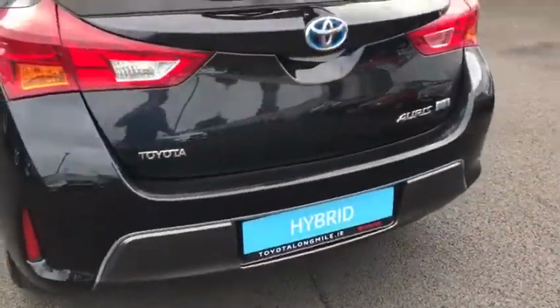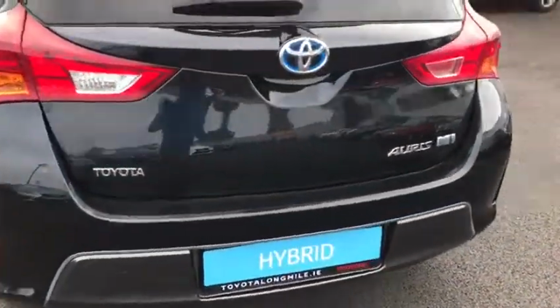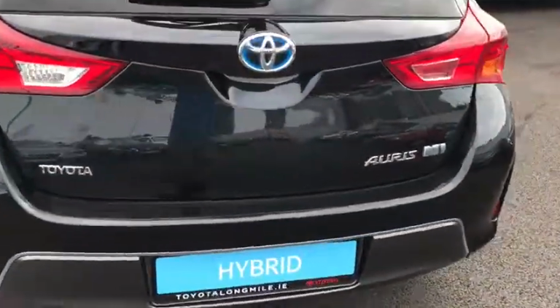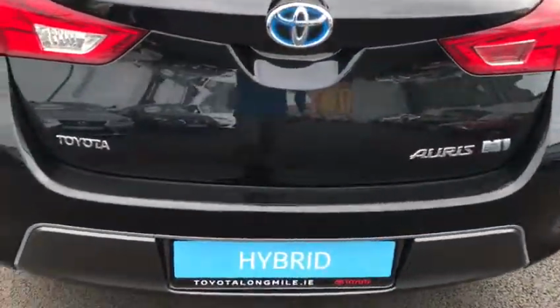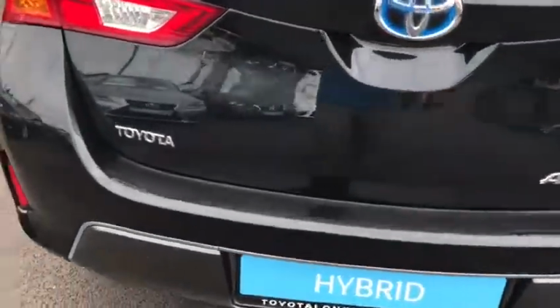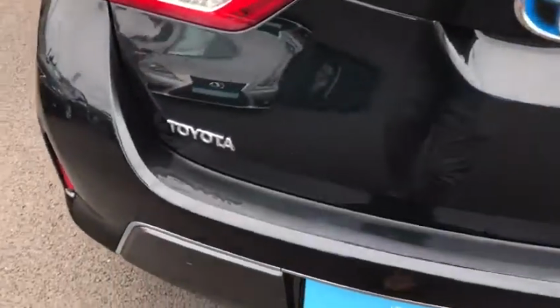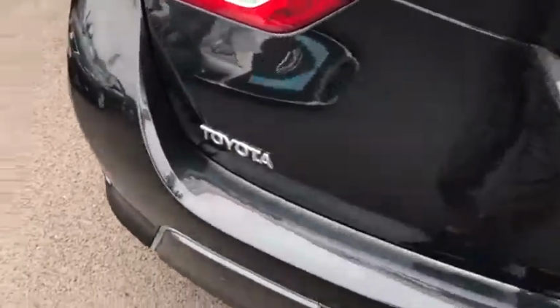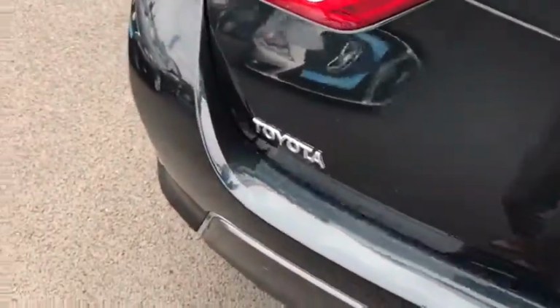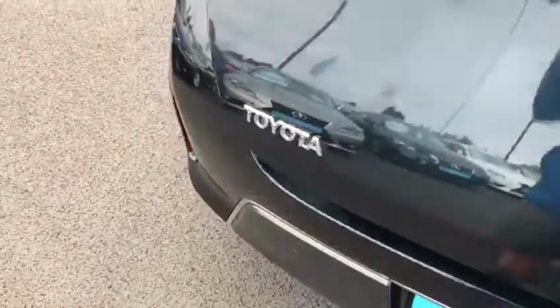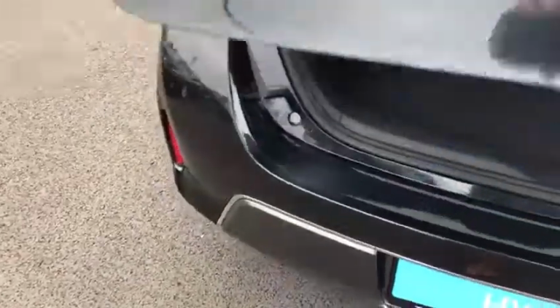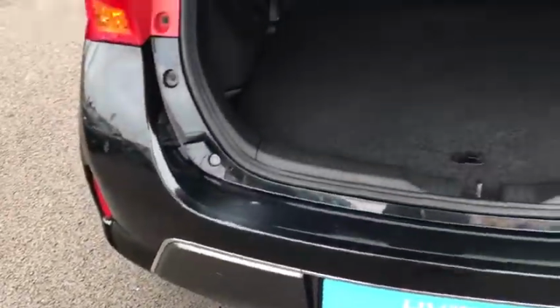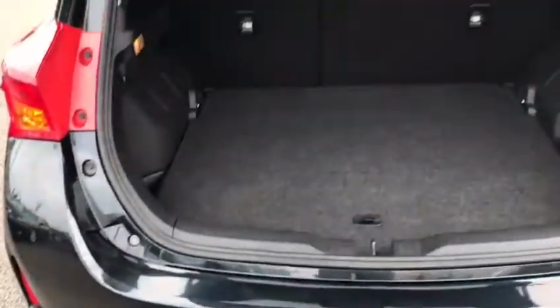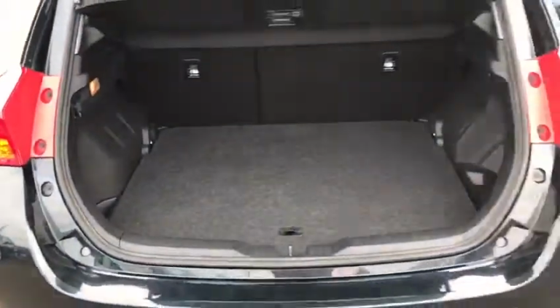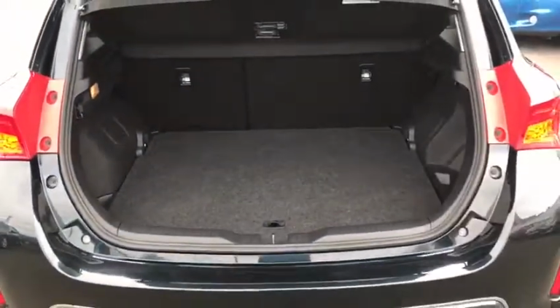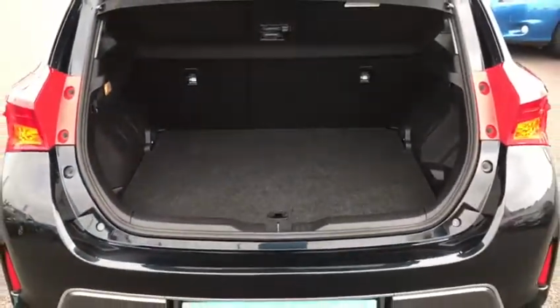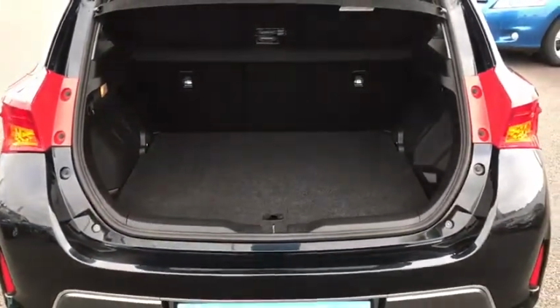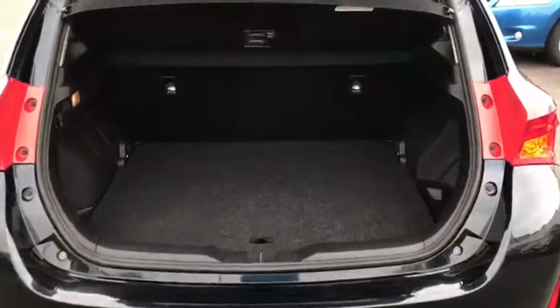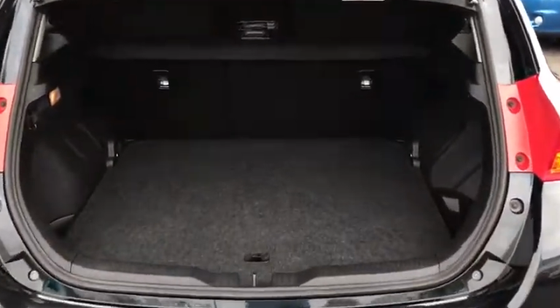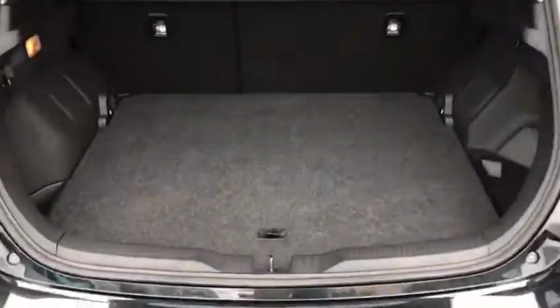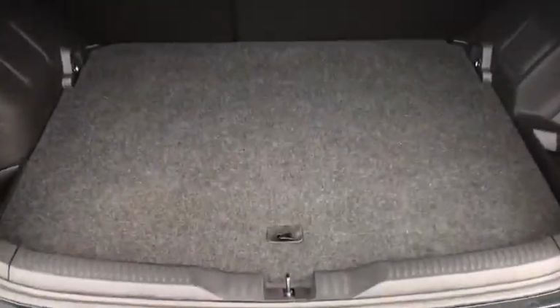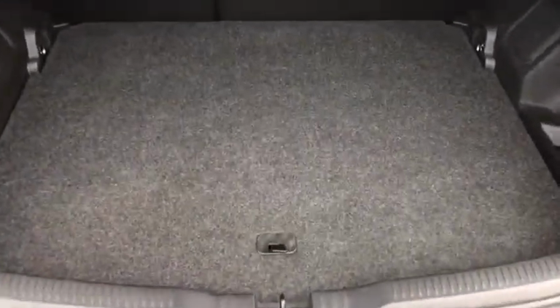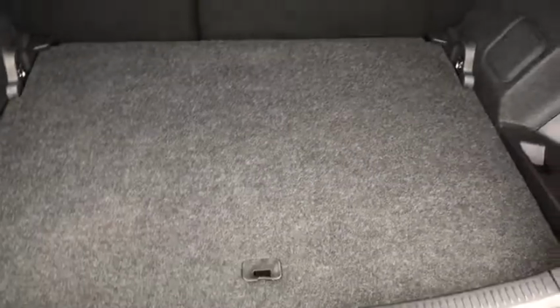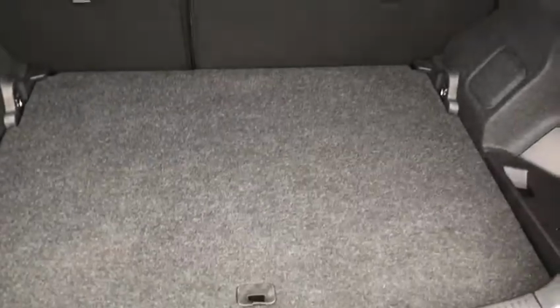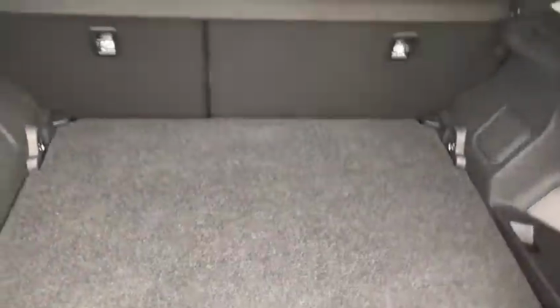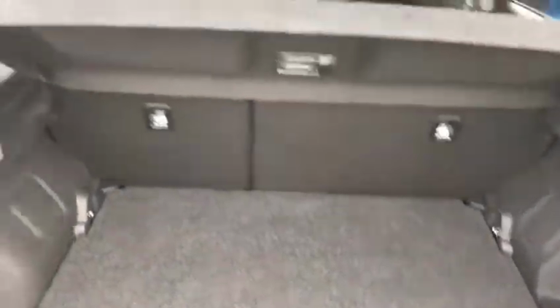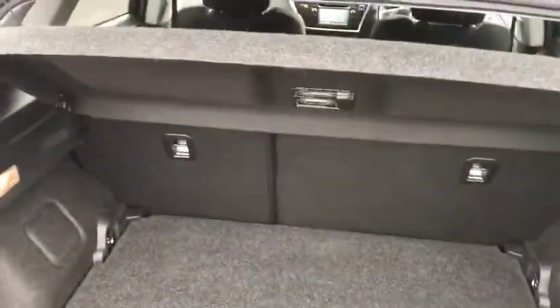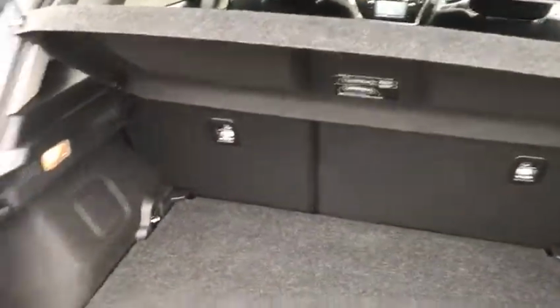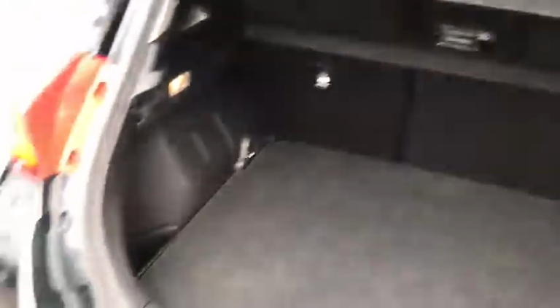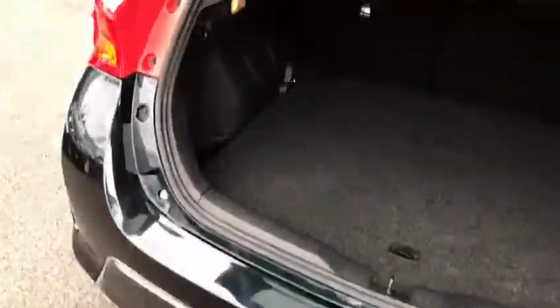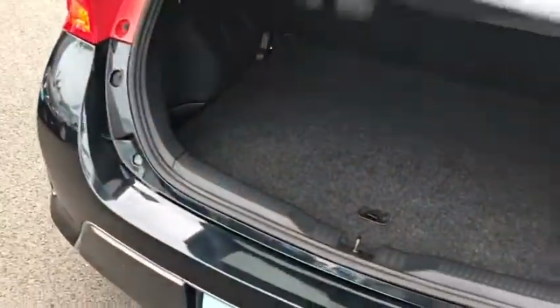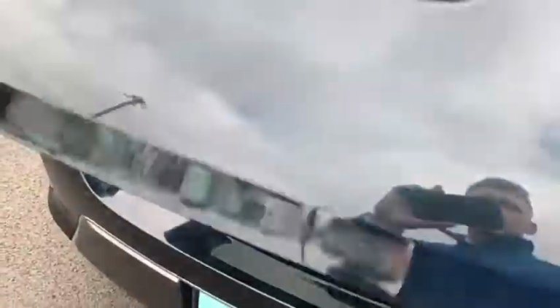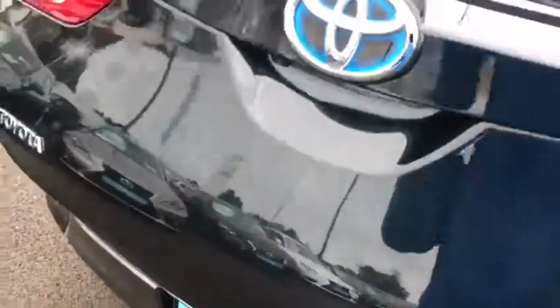This car is also featured with a reversing camera. There is plenty of boot space, and you also have some underfloor storage. Those rear seats fold down to a 60-40 split.